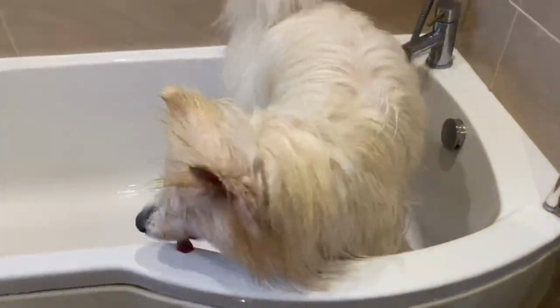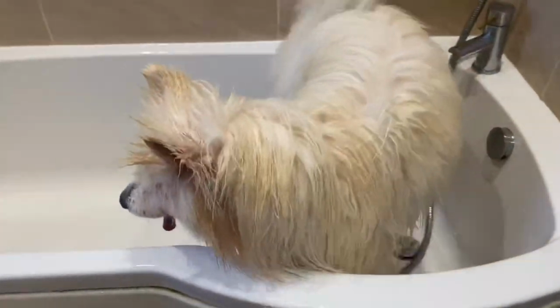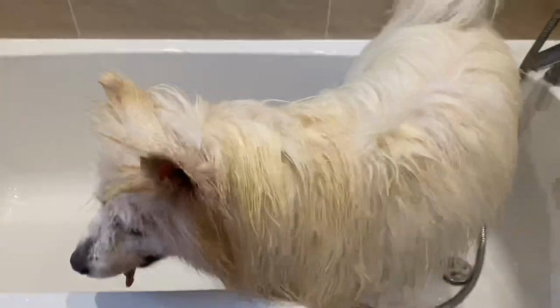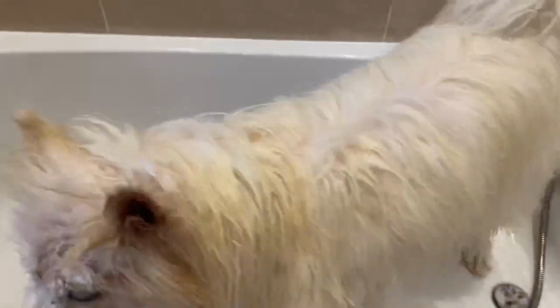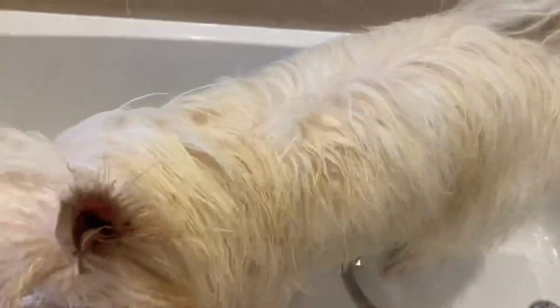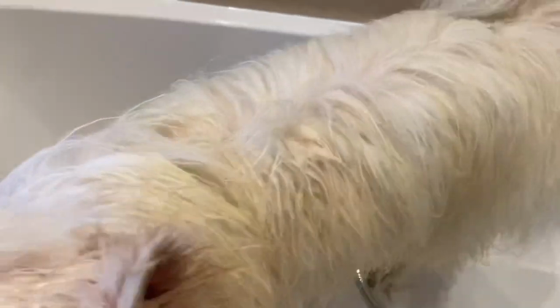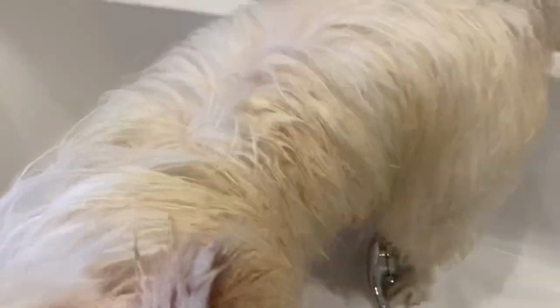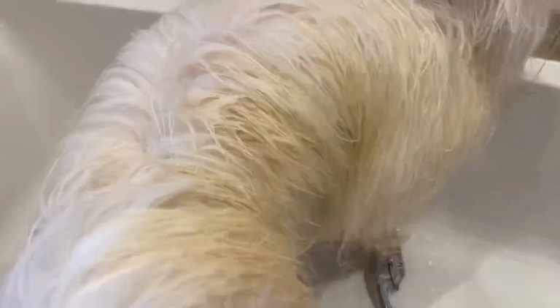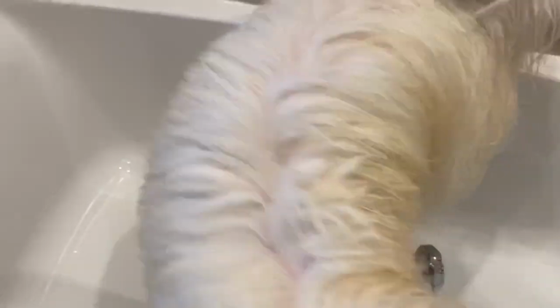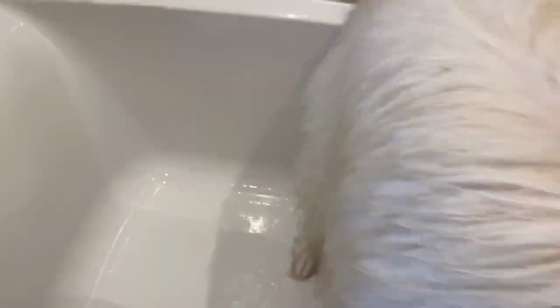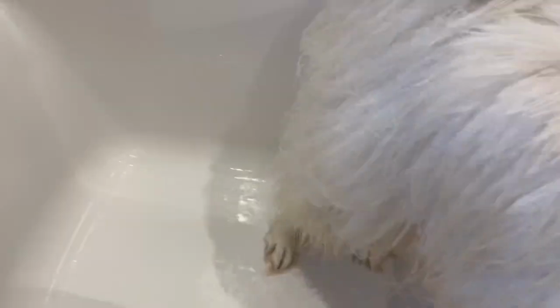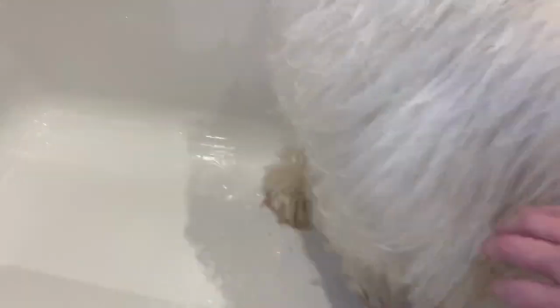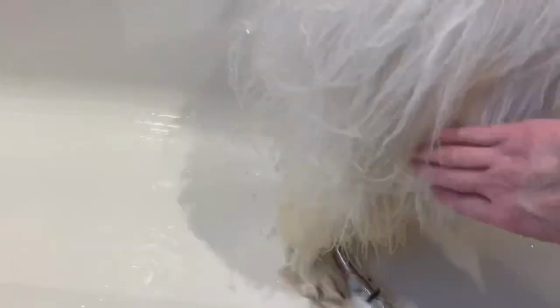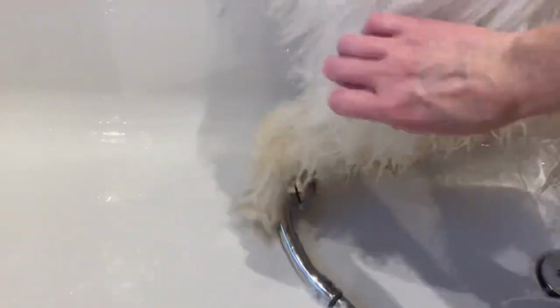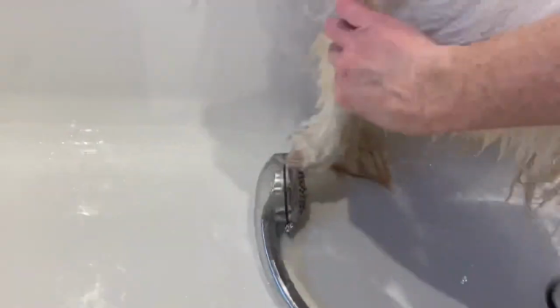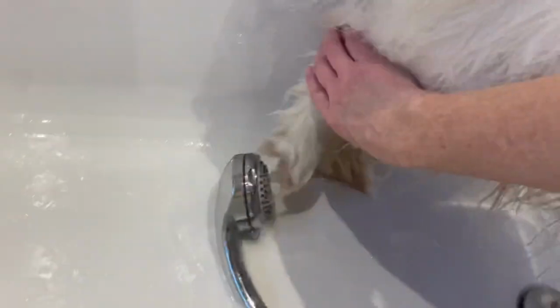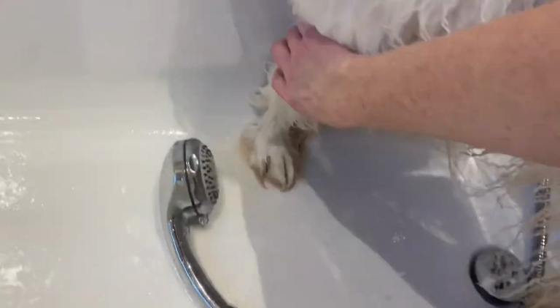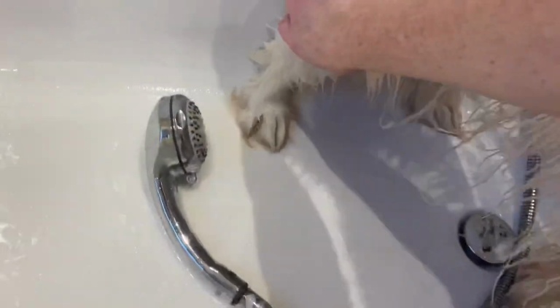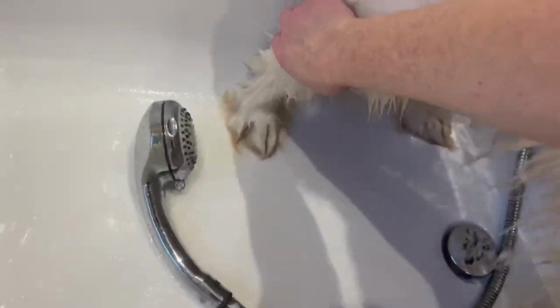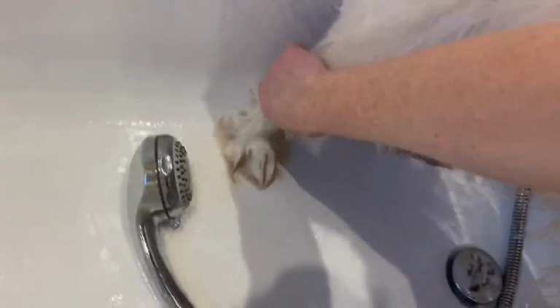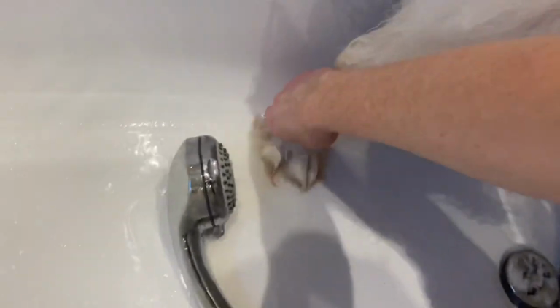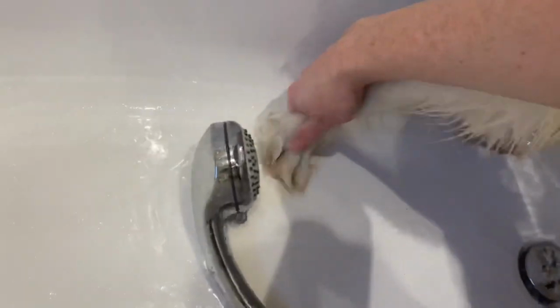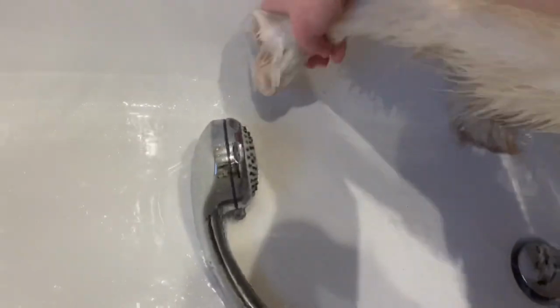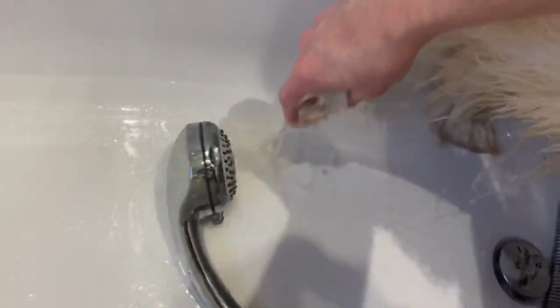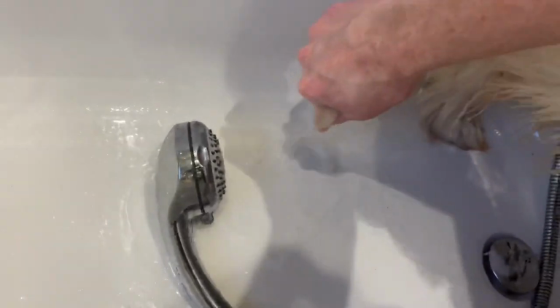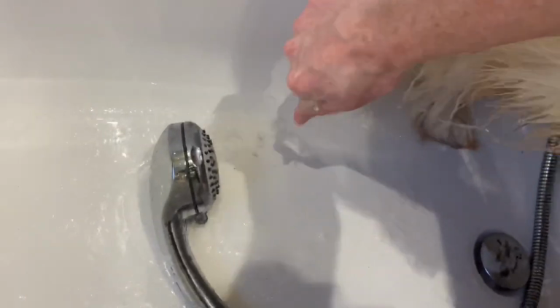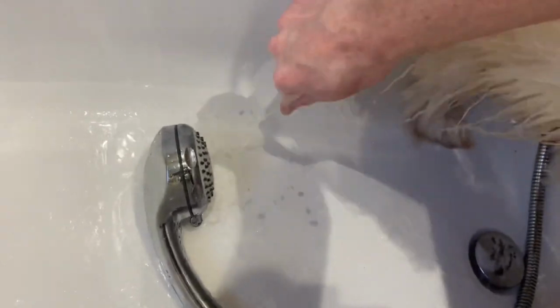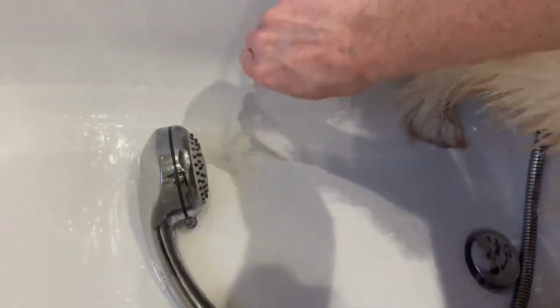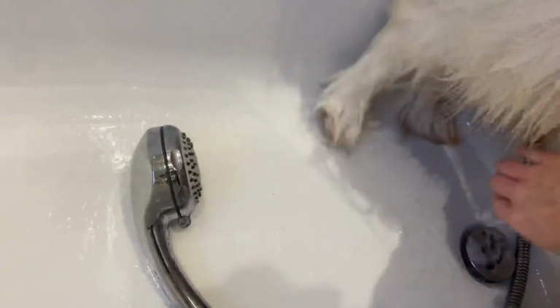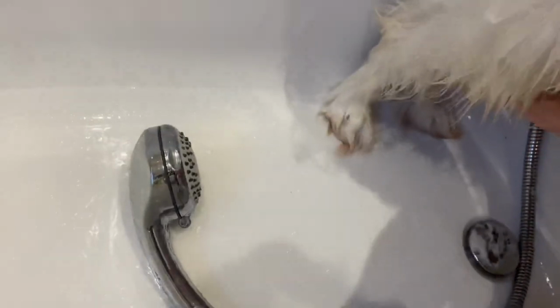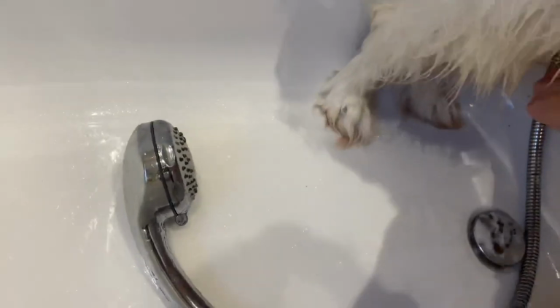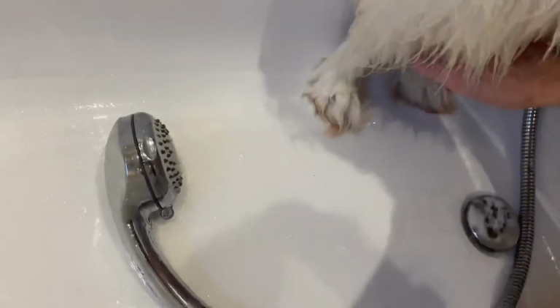Before I get her out, I always get her feet and just squeeze them out, because you'd be surprised at how much water is actually stored in her feet.